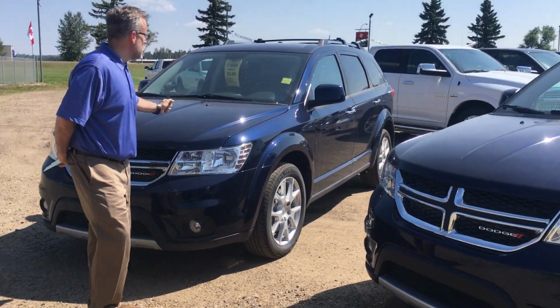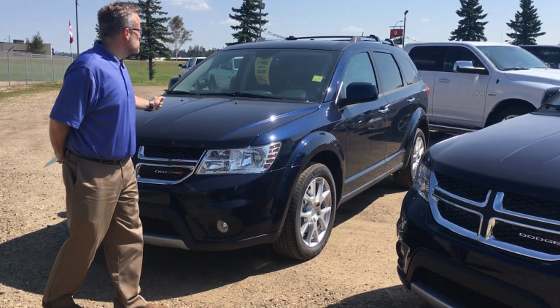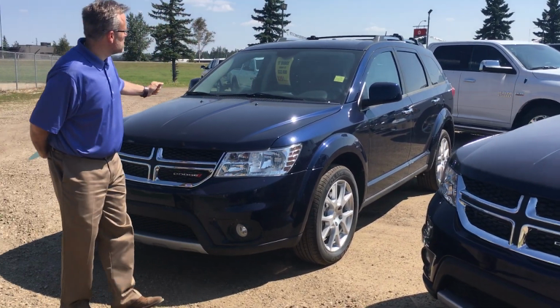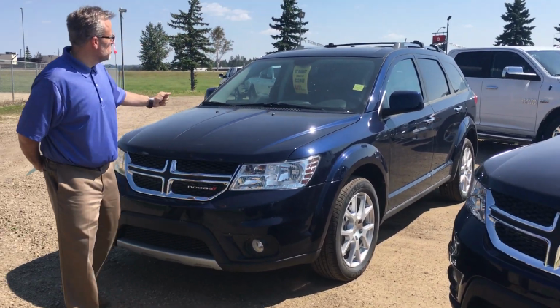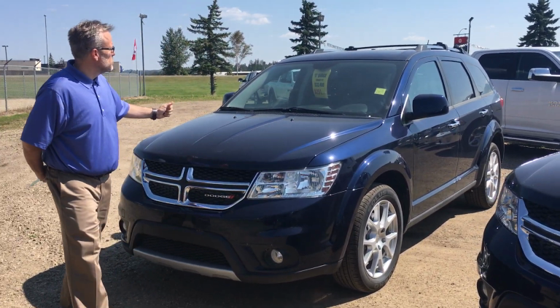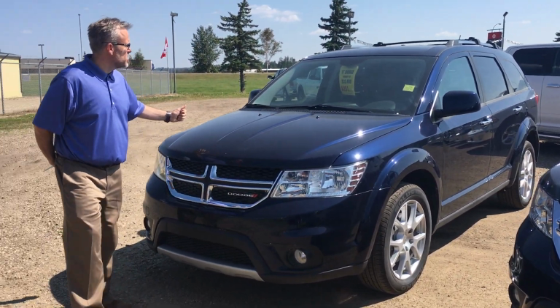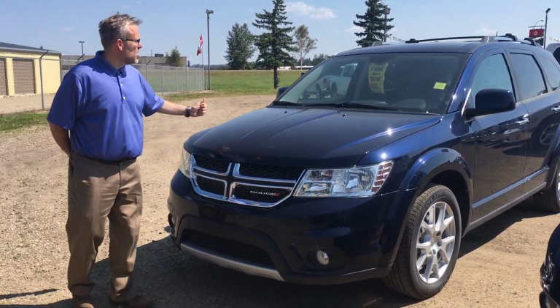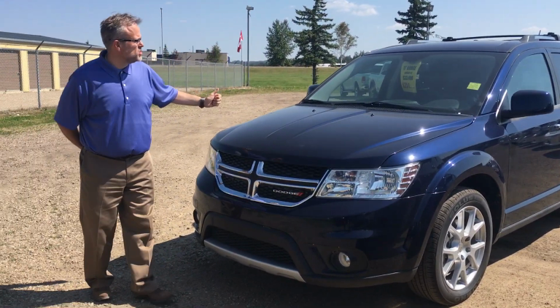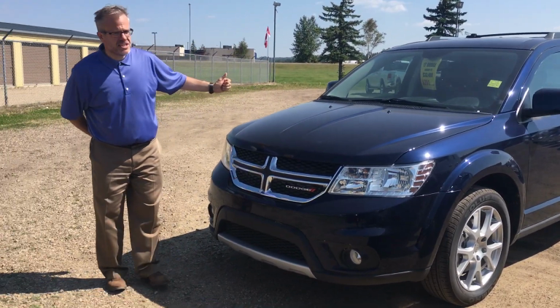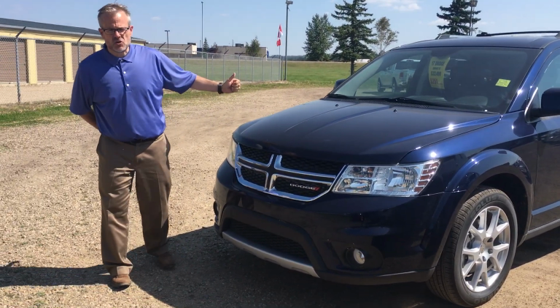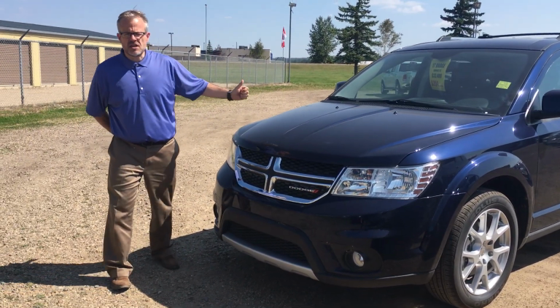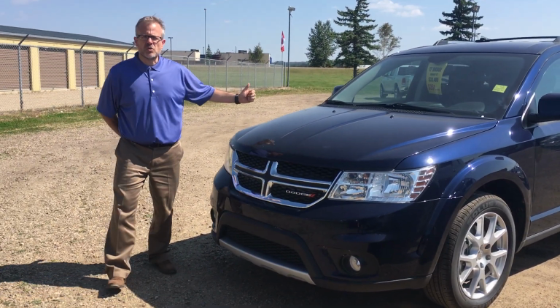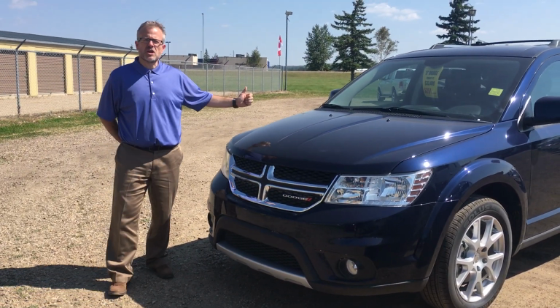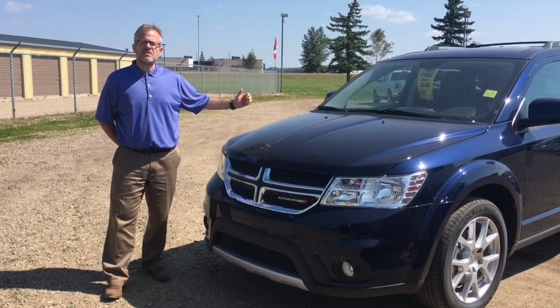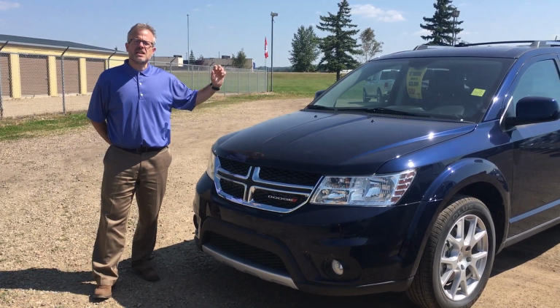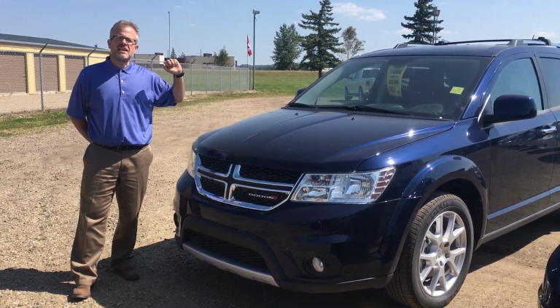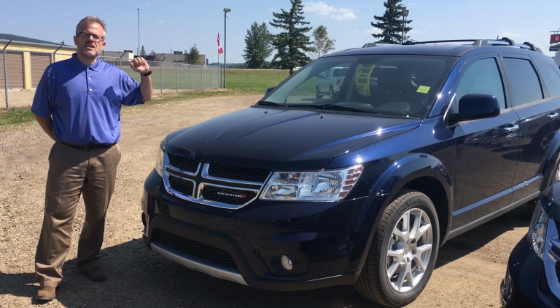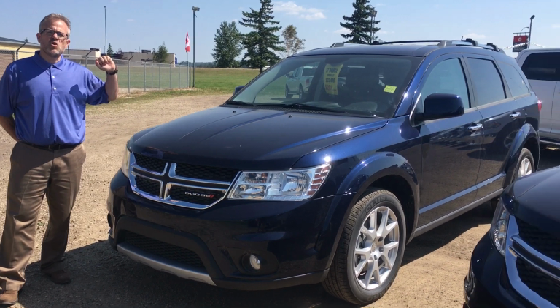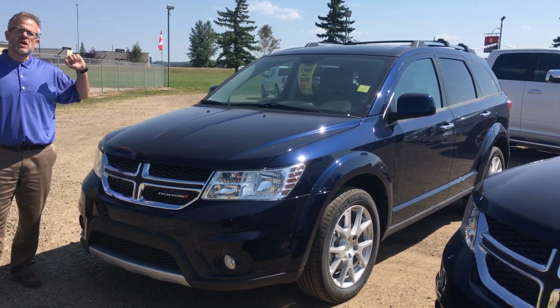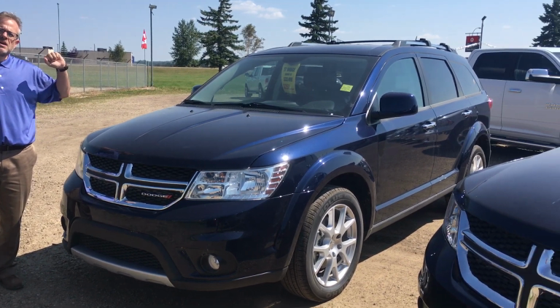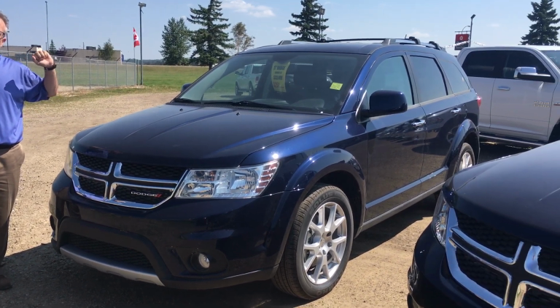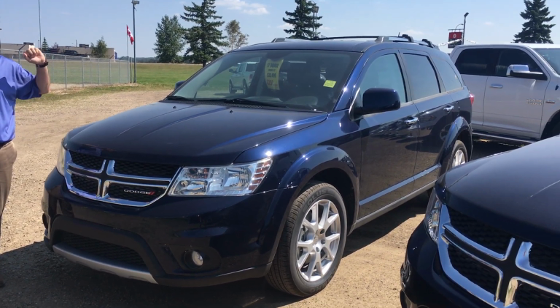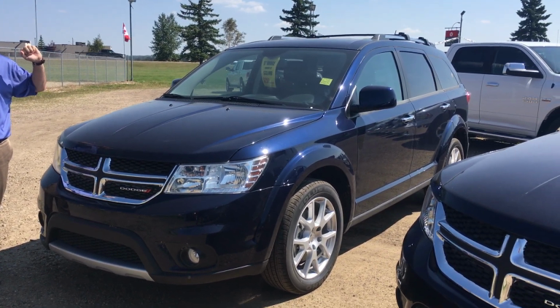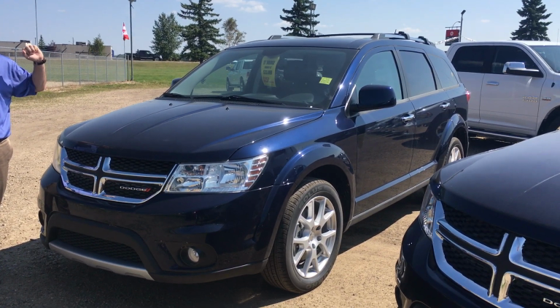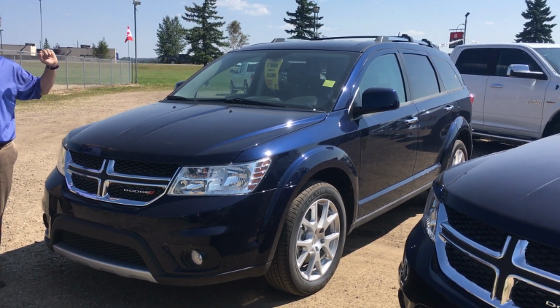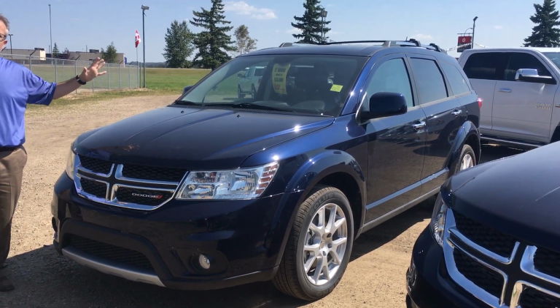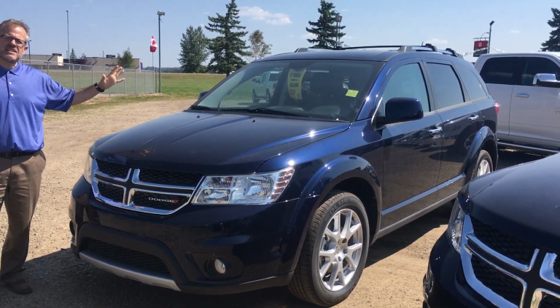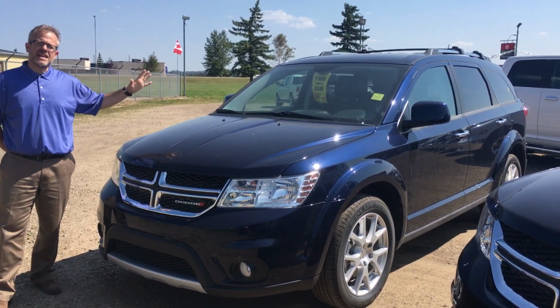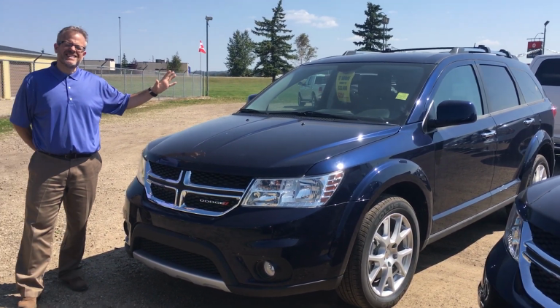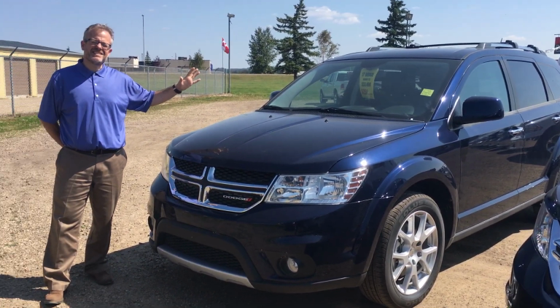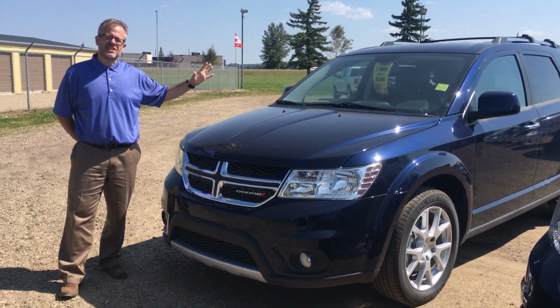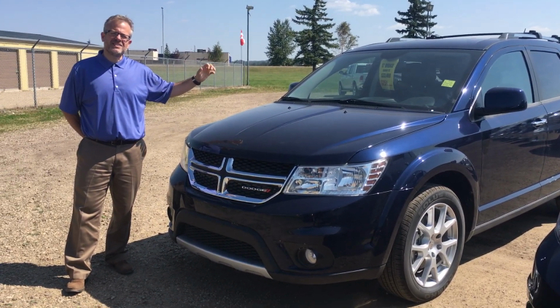Another Jazz Blue Journey GT, all-wheel drive. It's got a video in the back seat and headsets for the kids.